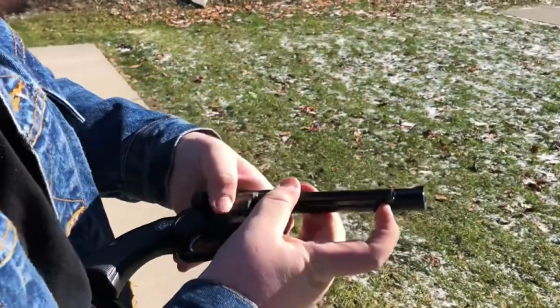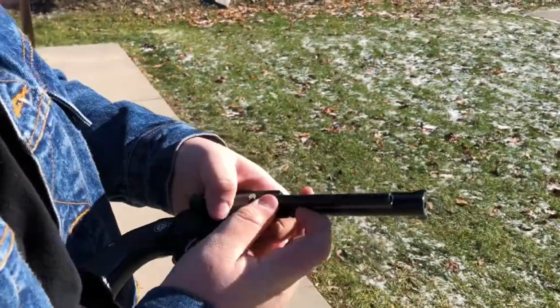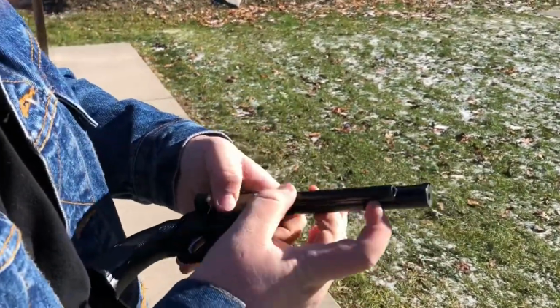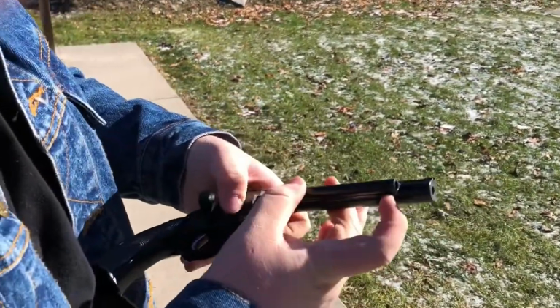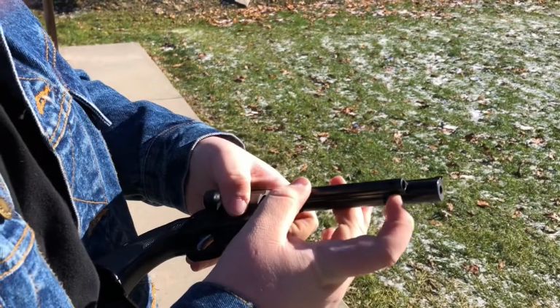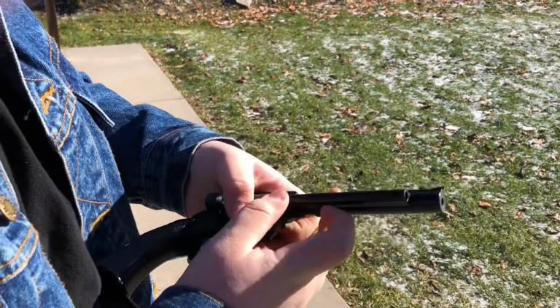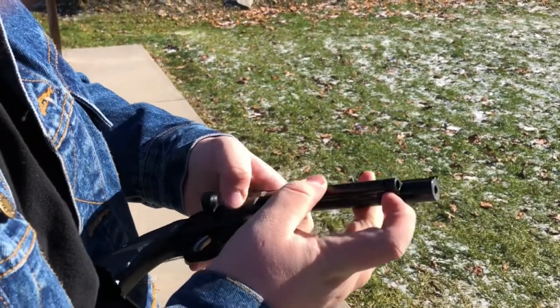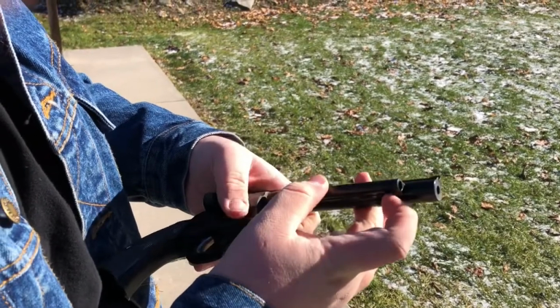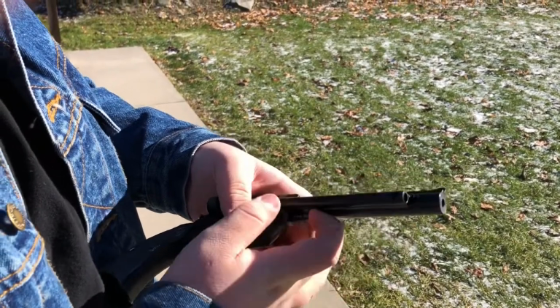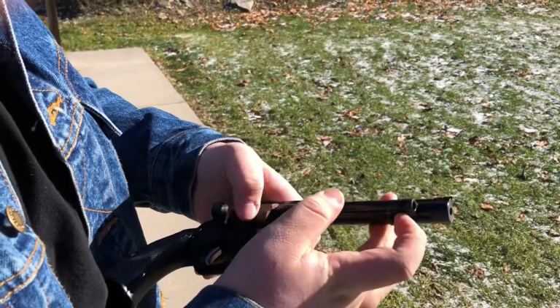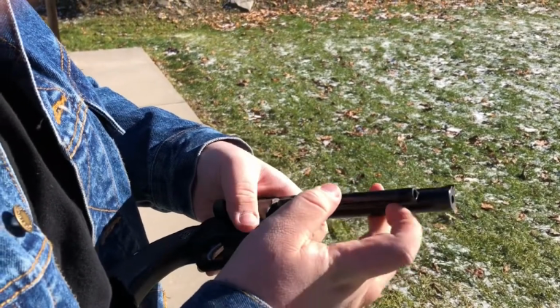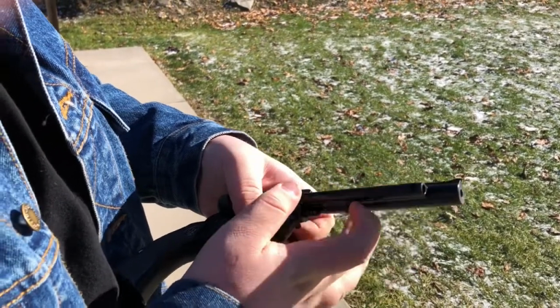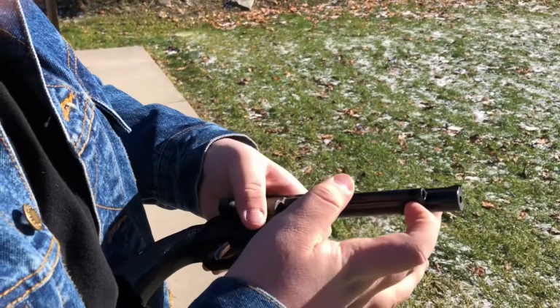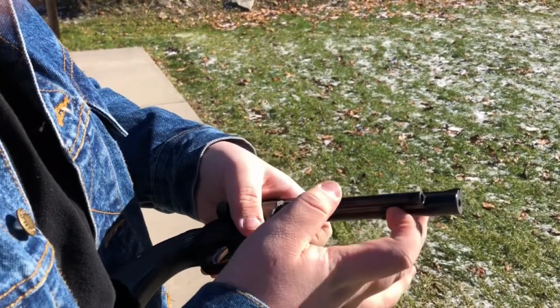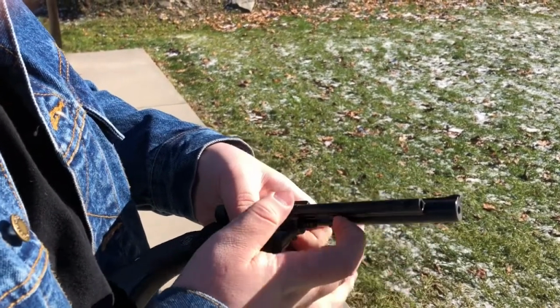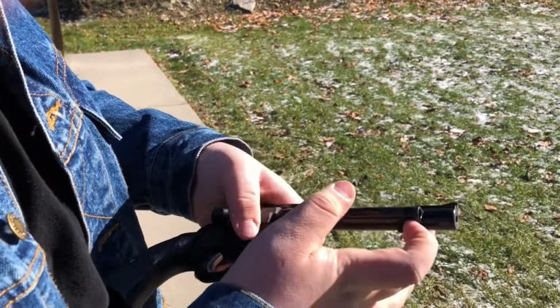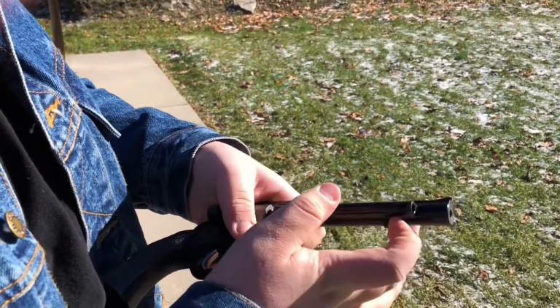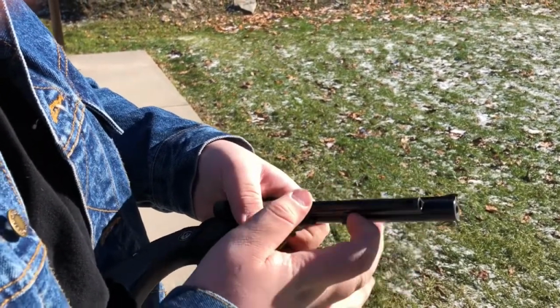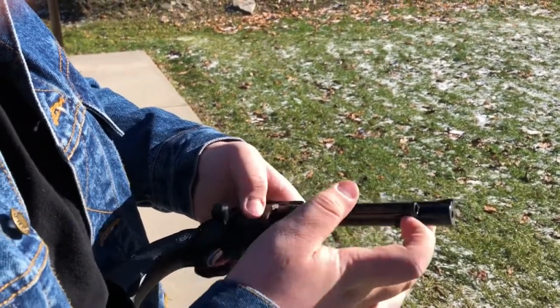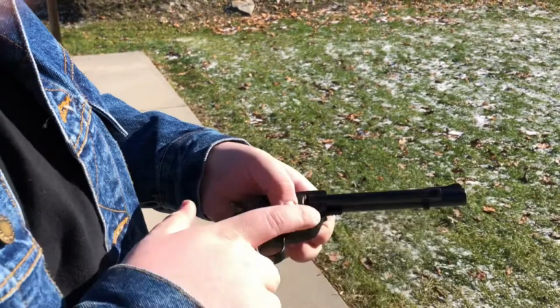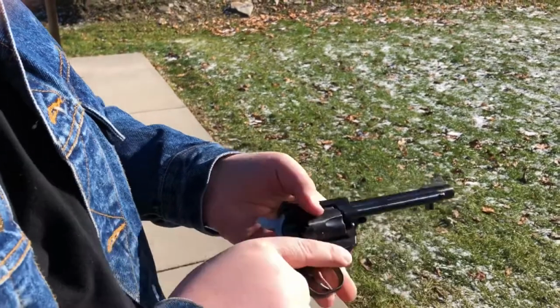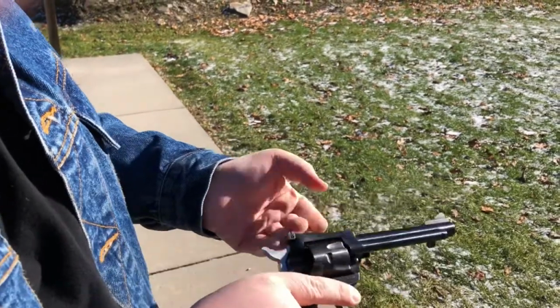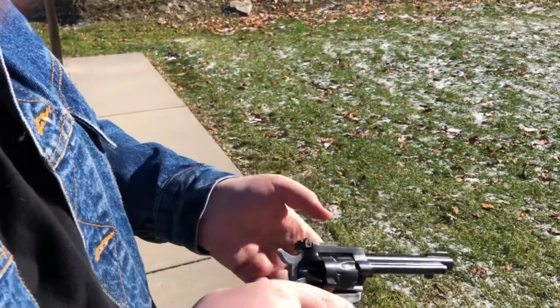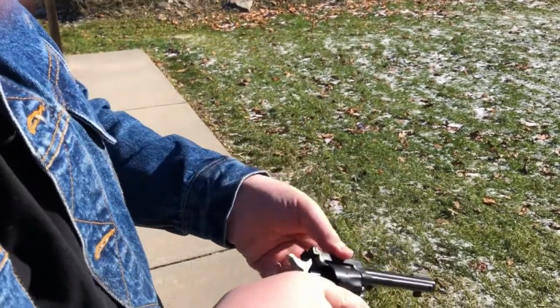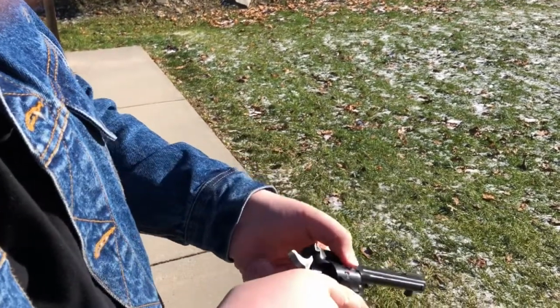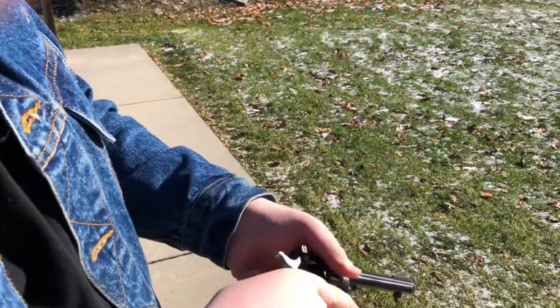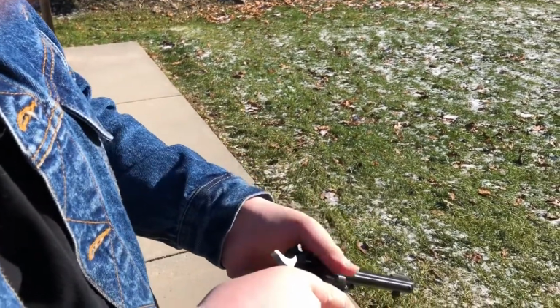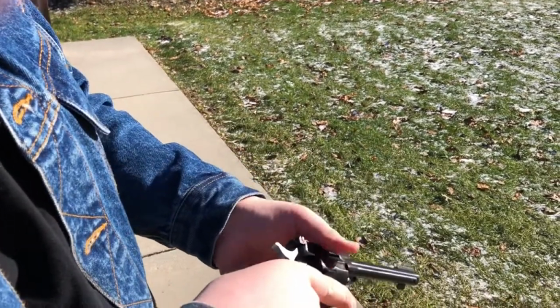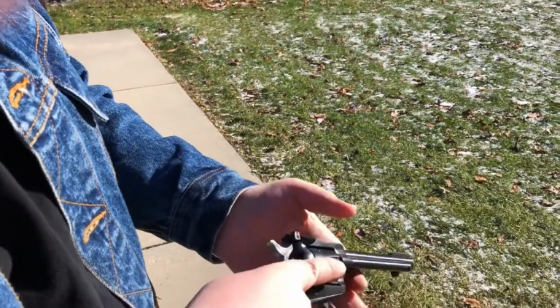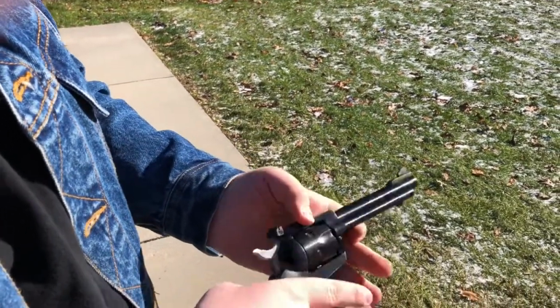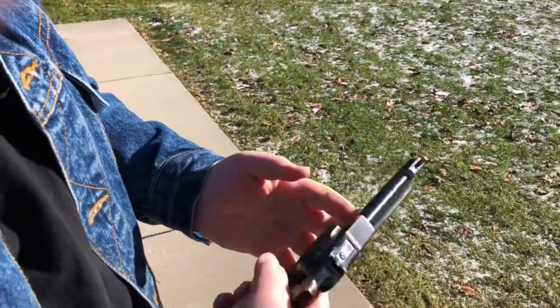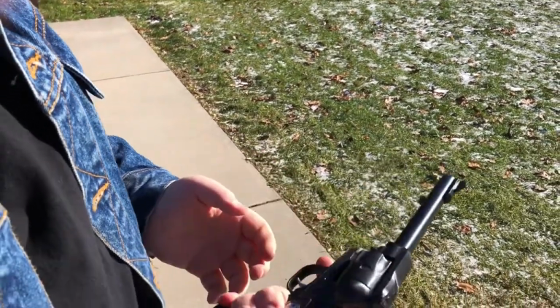To unload, just push the shells out with the ejector rod. Make sure it's empty, and you can load it up again.